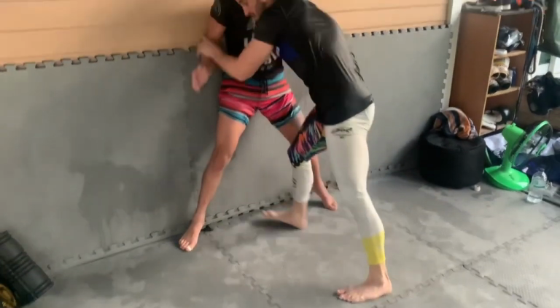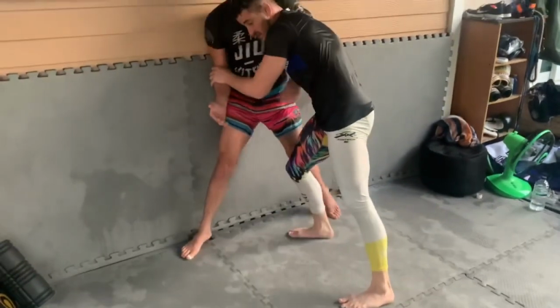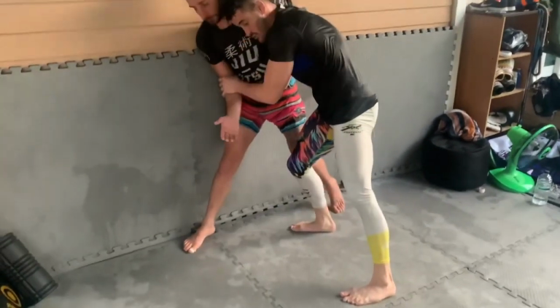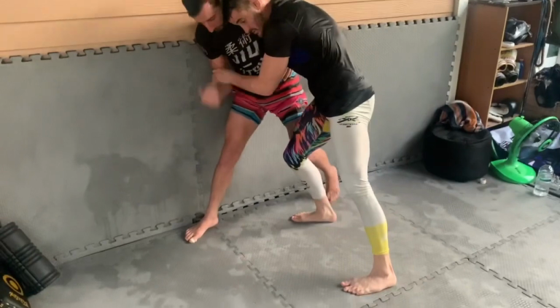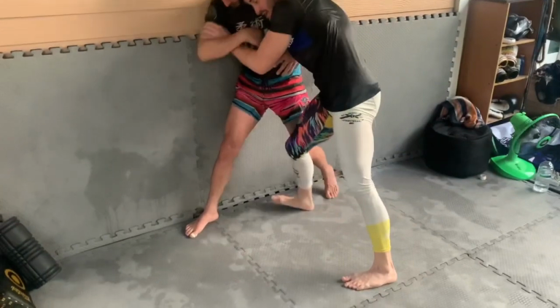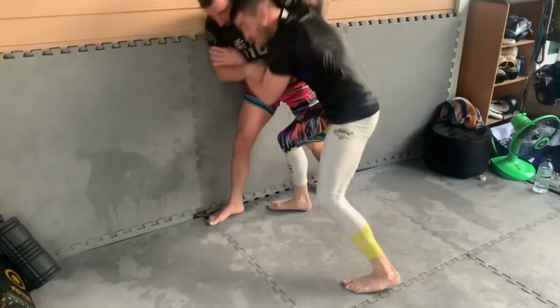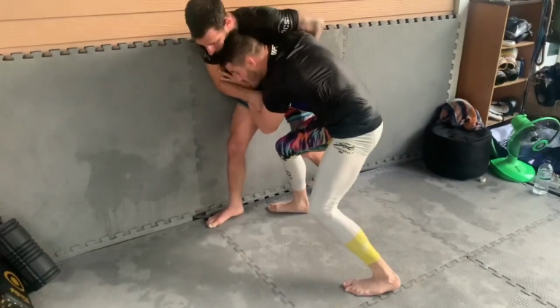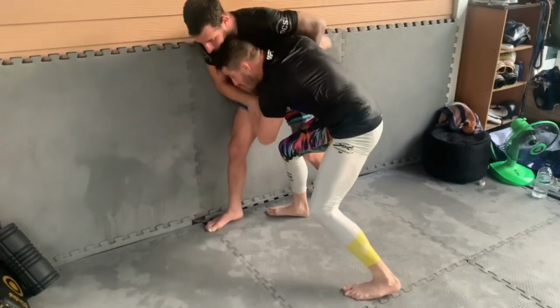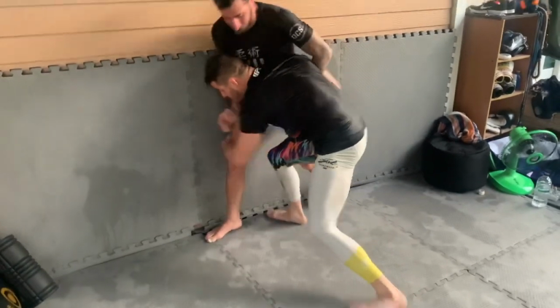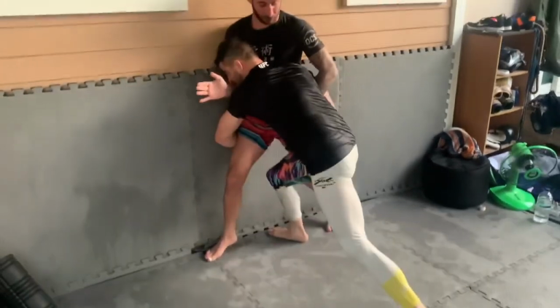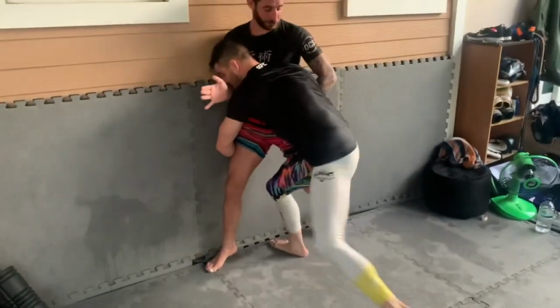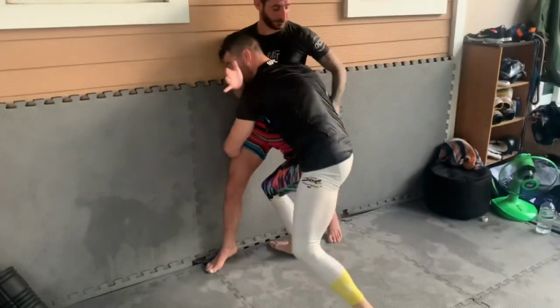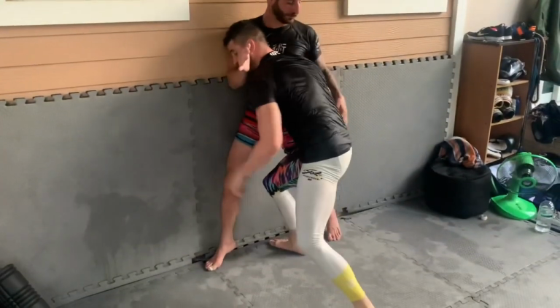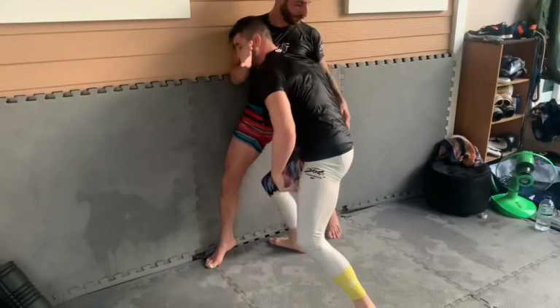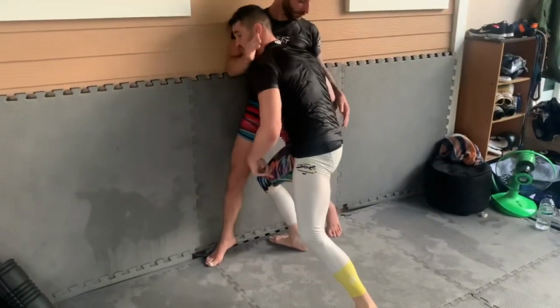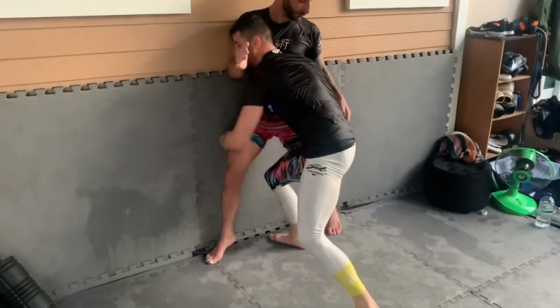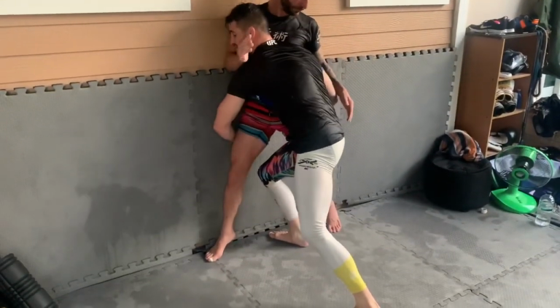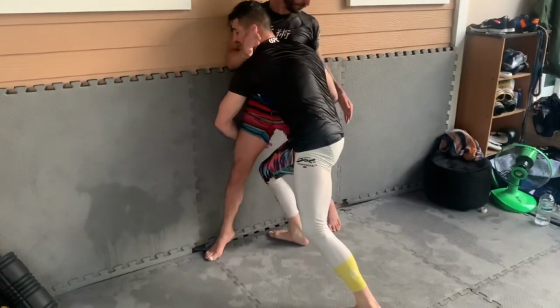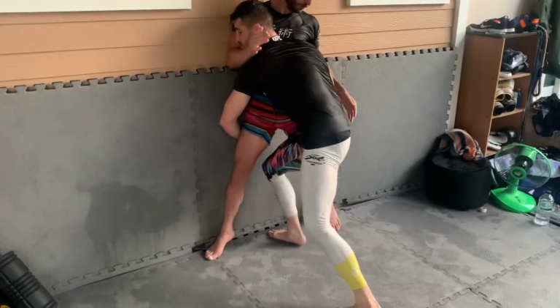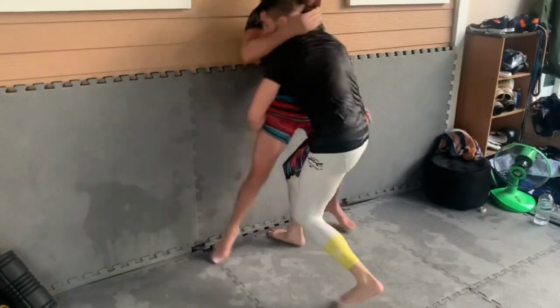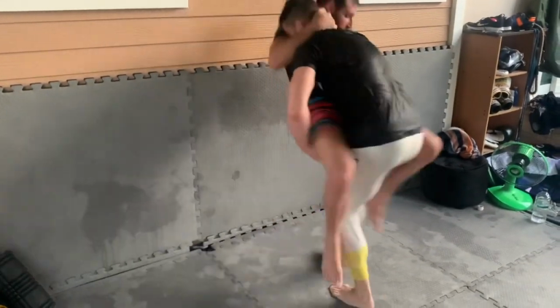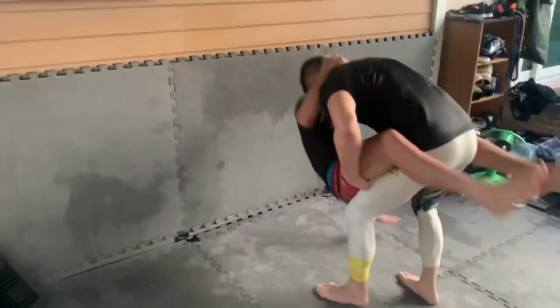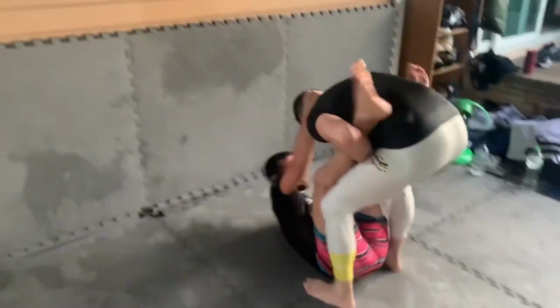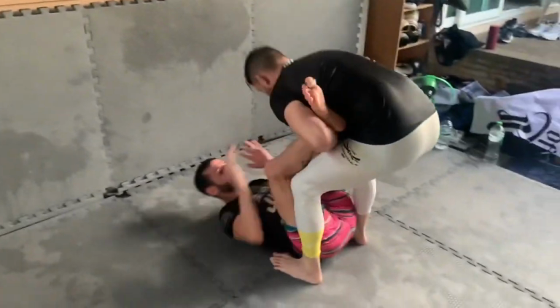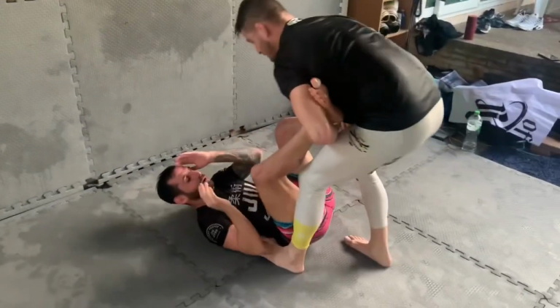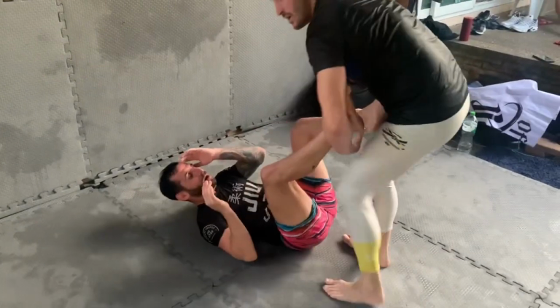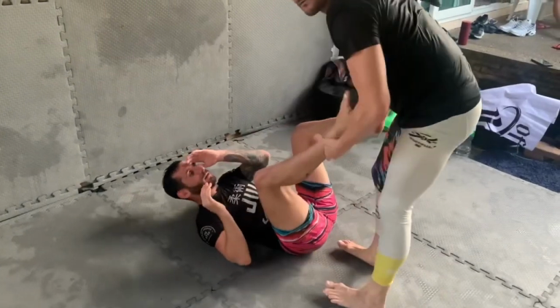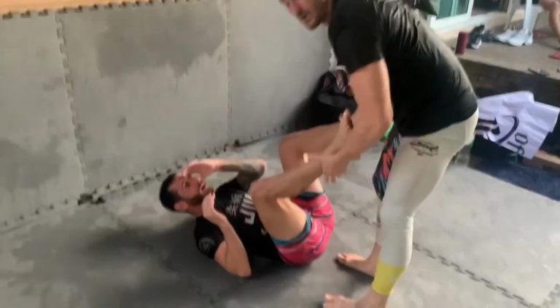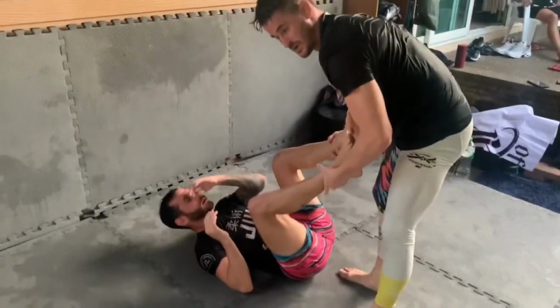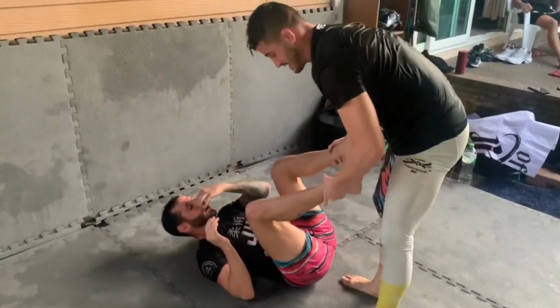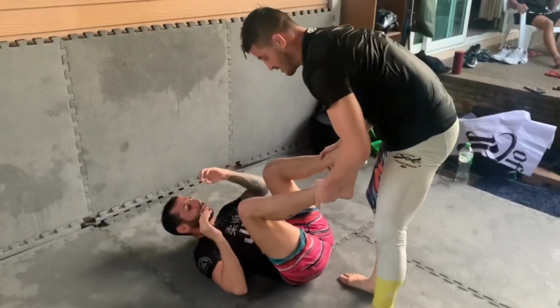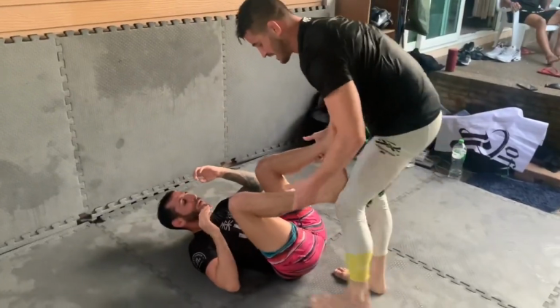So here again: control him, lower, in — really got to drive in with that leg — and I pull him off for a quick takedown.